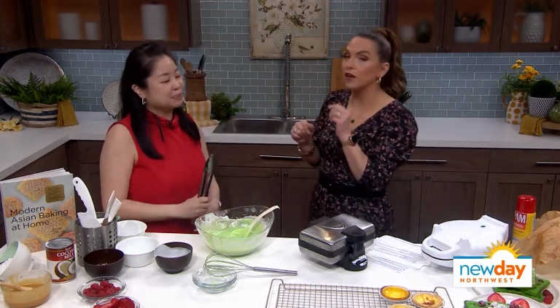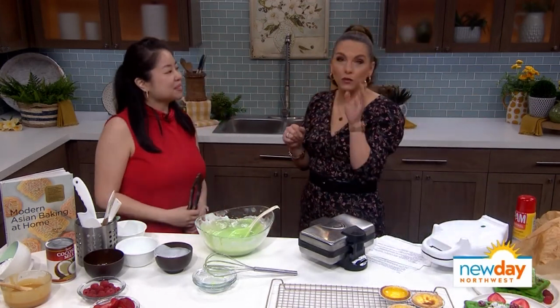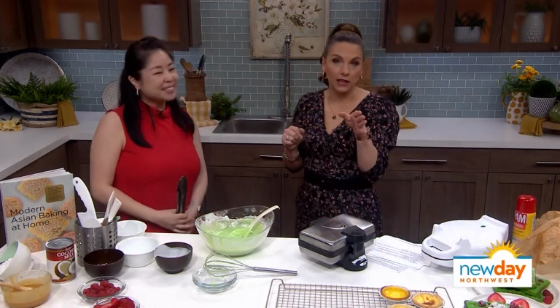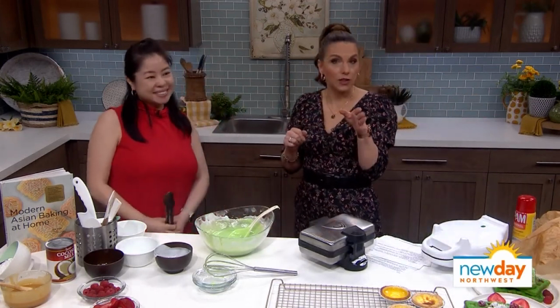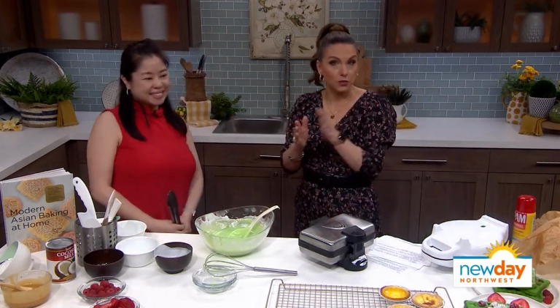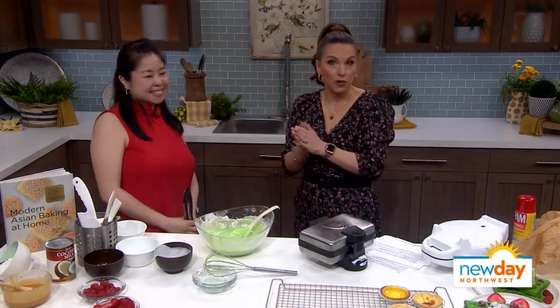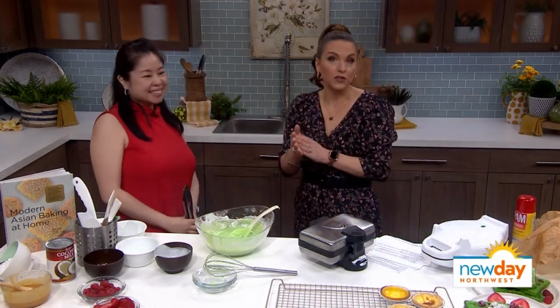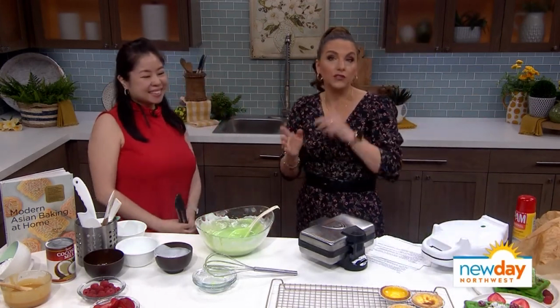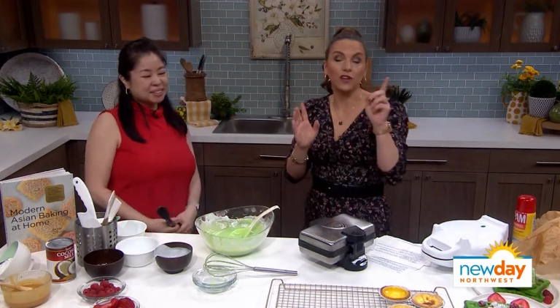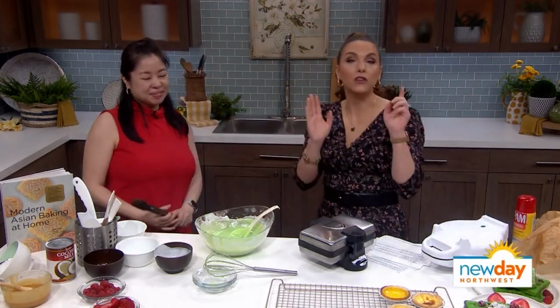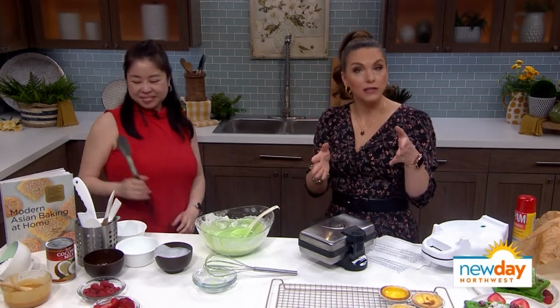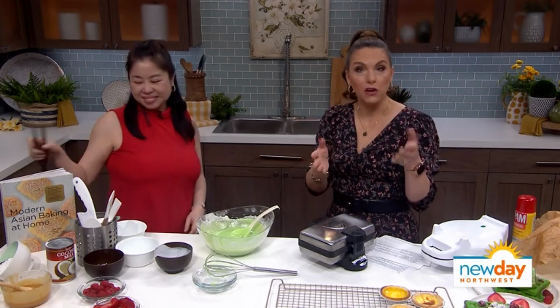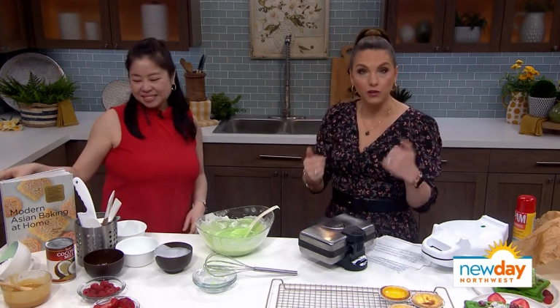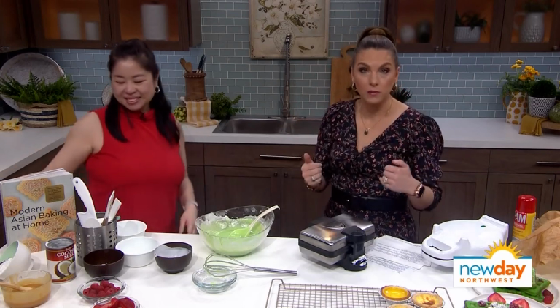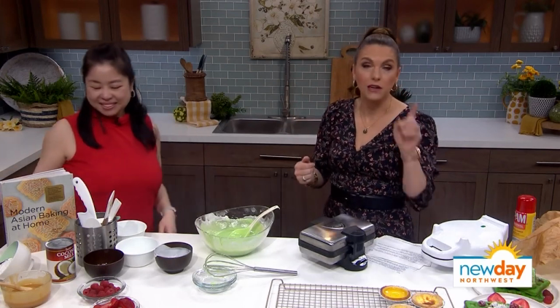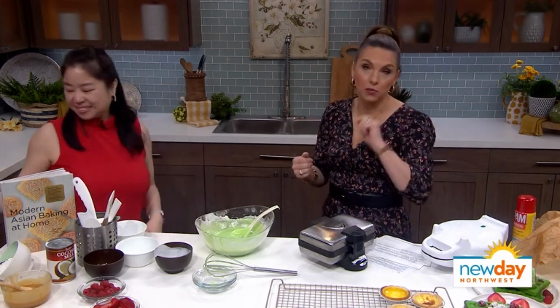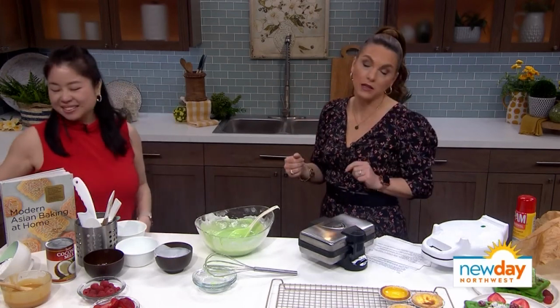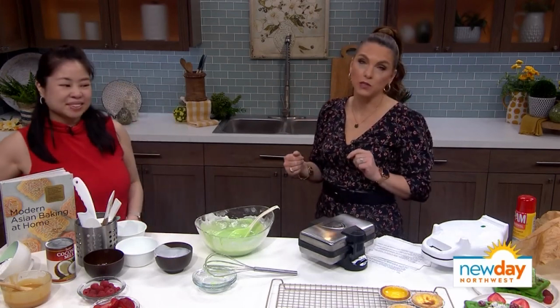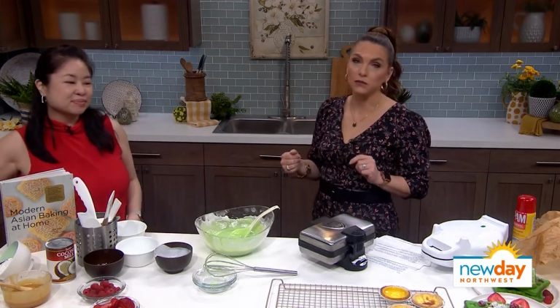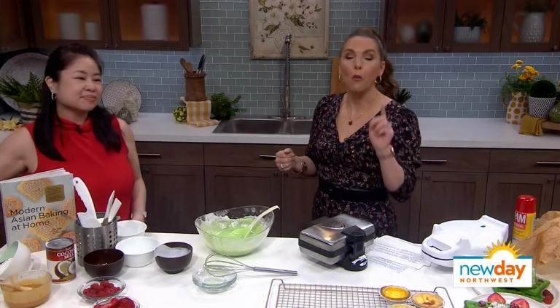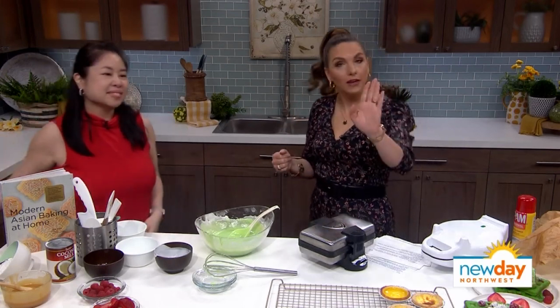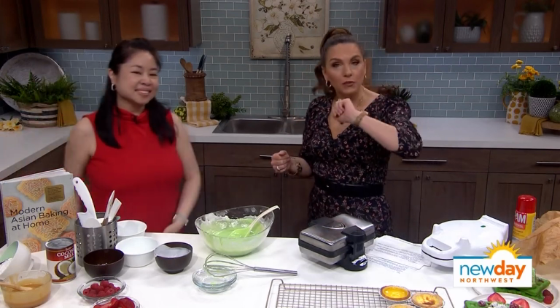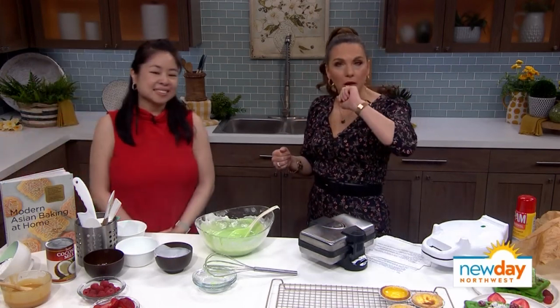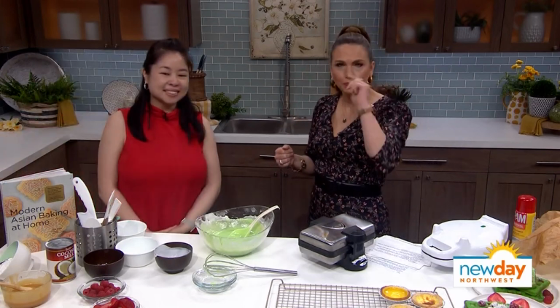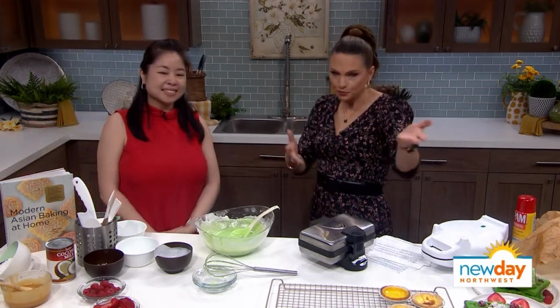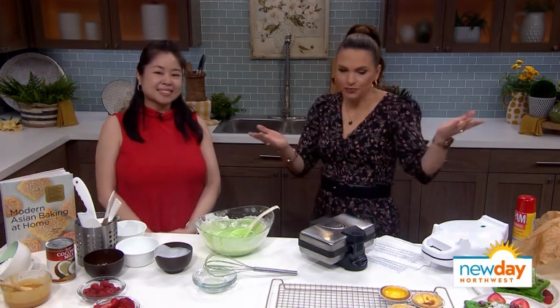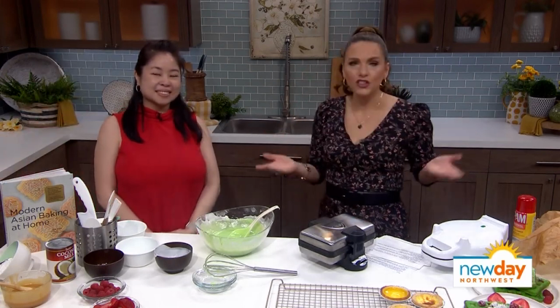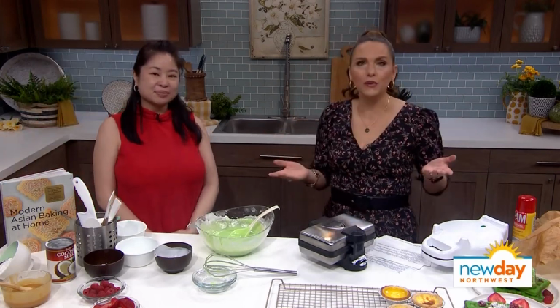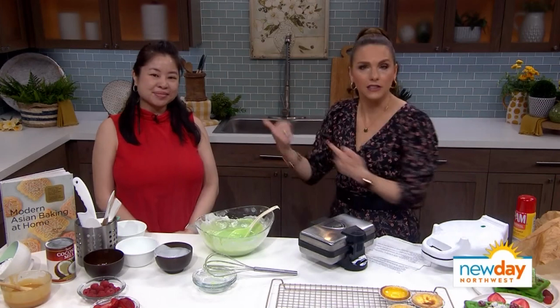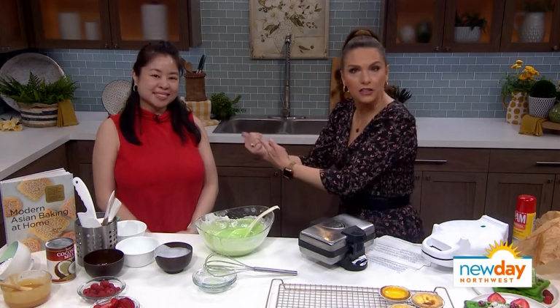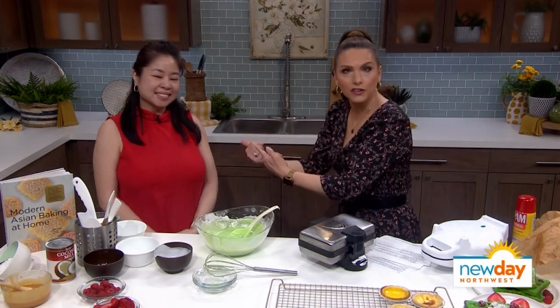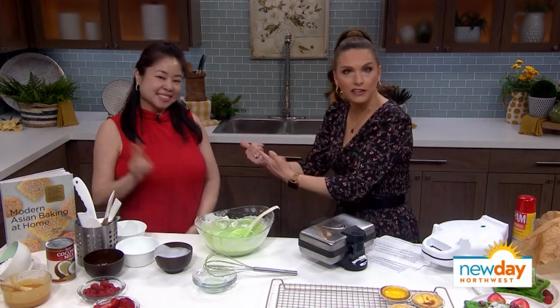If you would like to try these mochi waffles for yourself, you can find the recipe on New Day's website — I will be making them this weekend. And if you make them, share it with us, share it on Instagram.